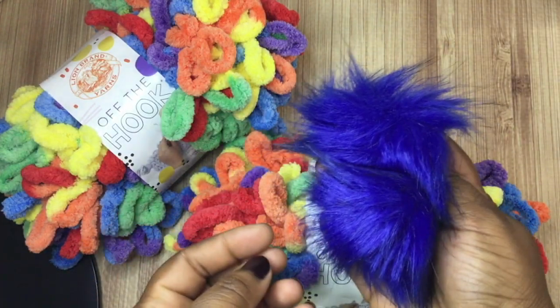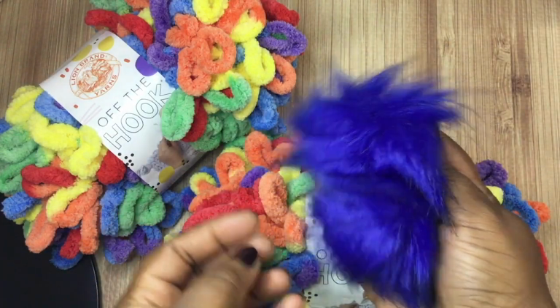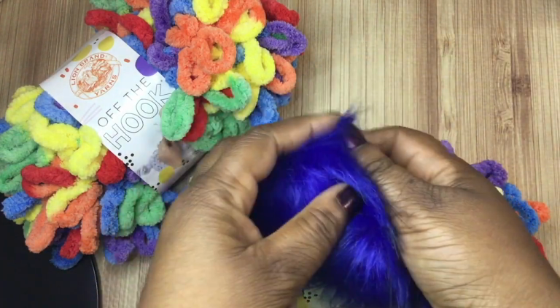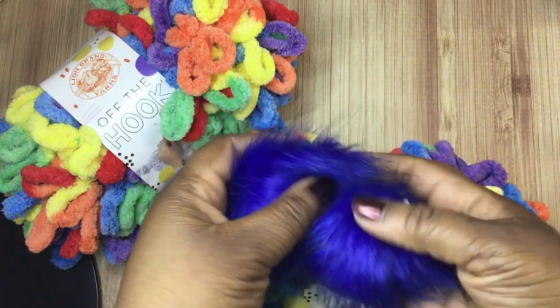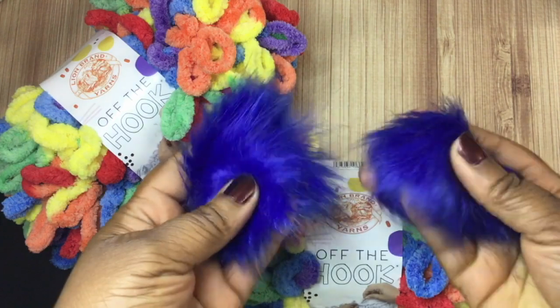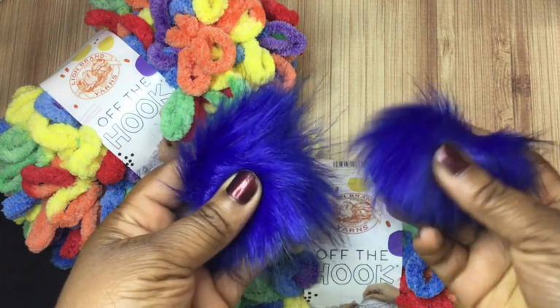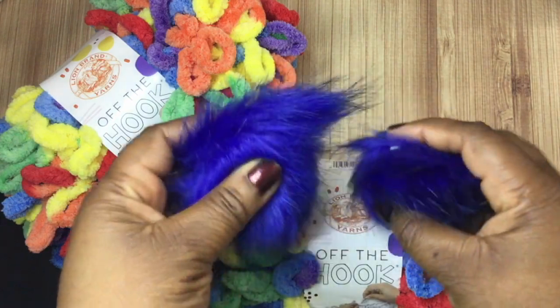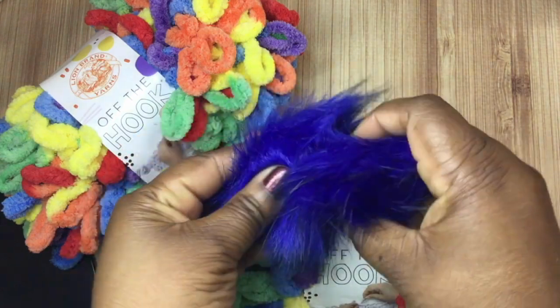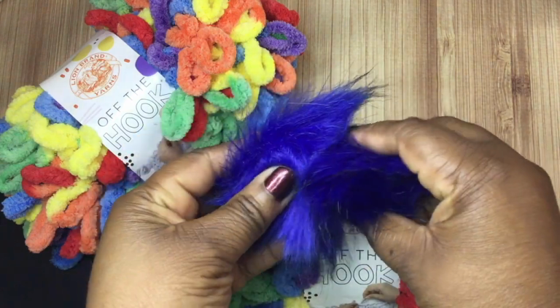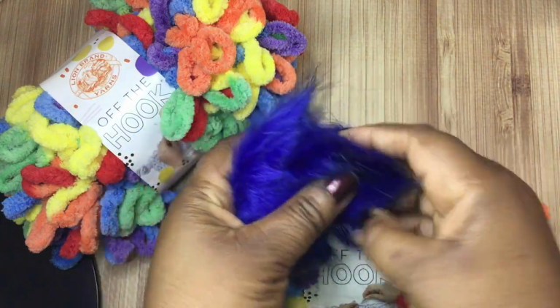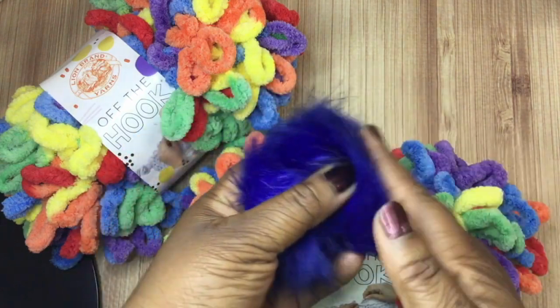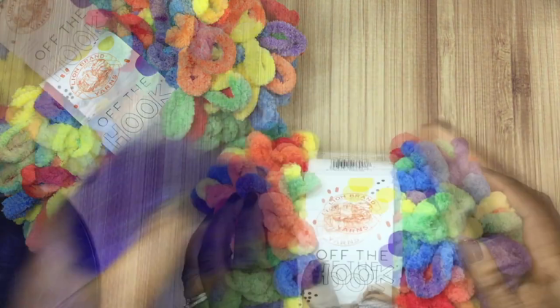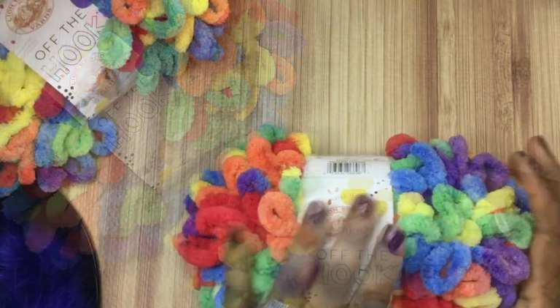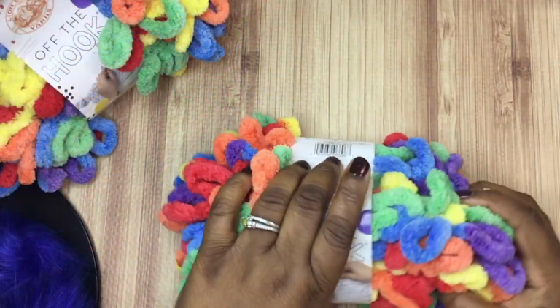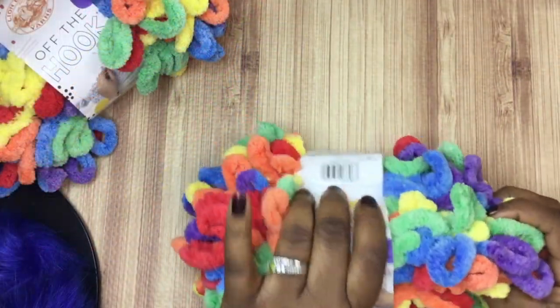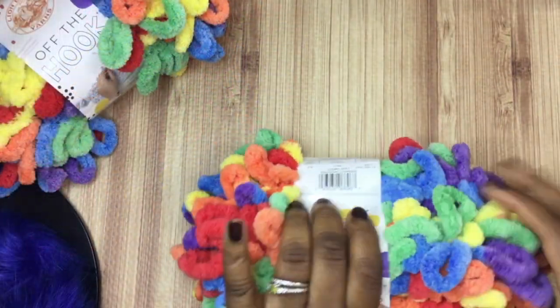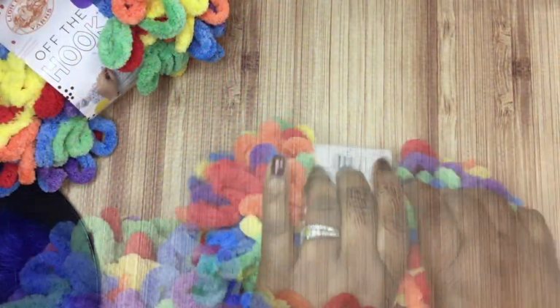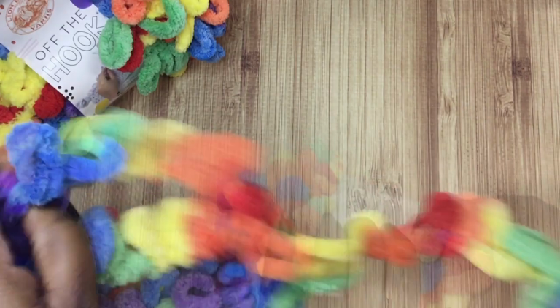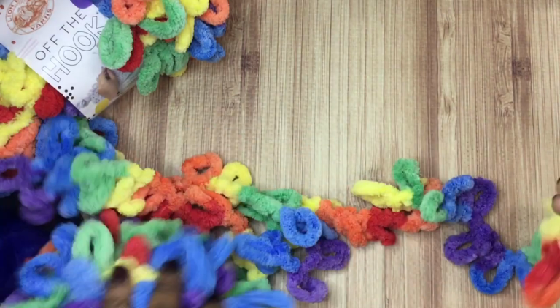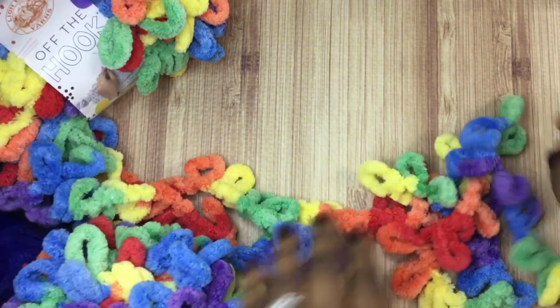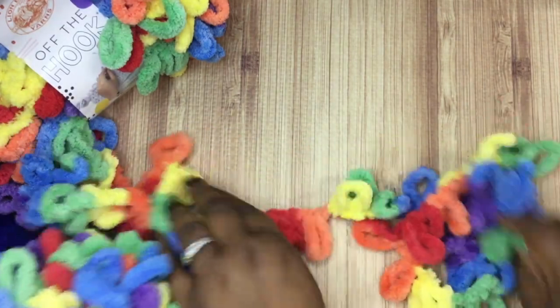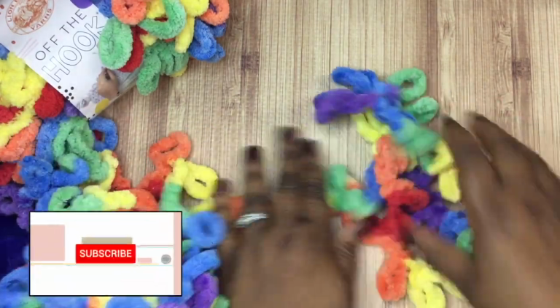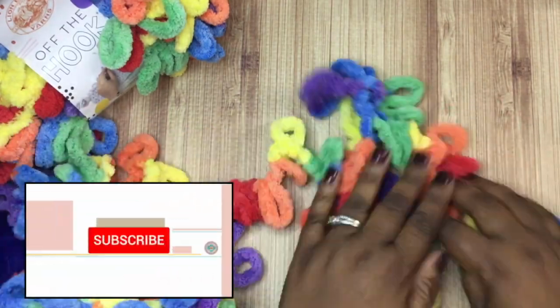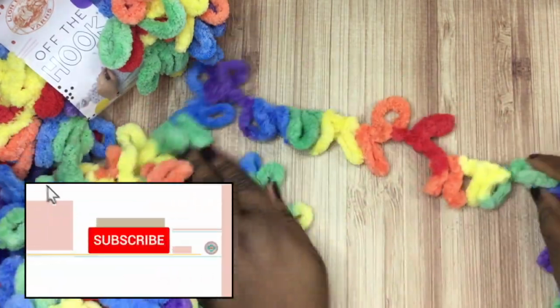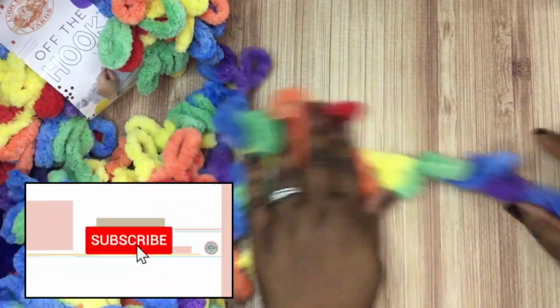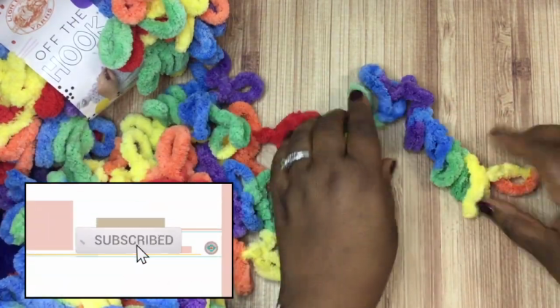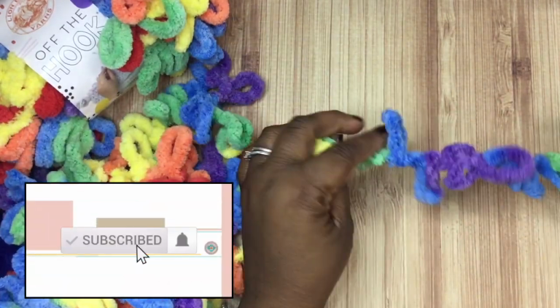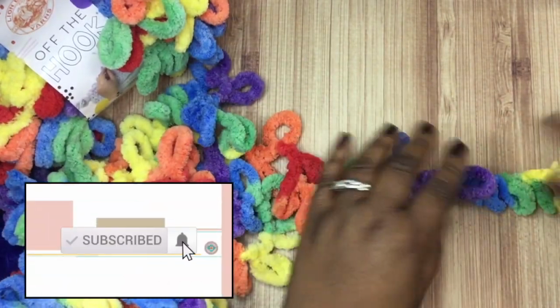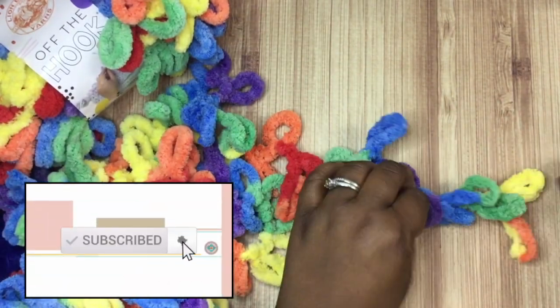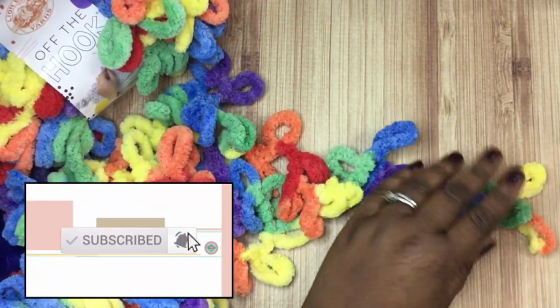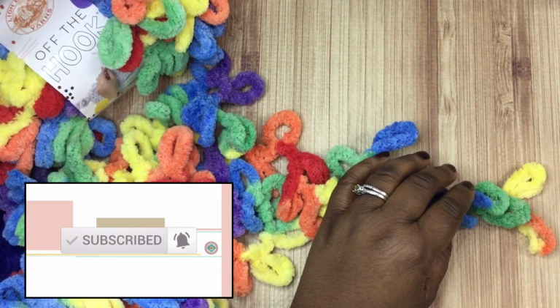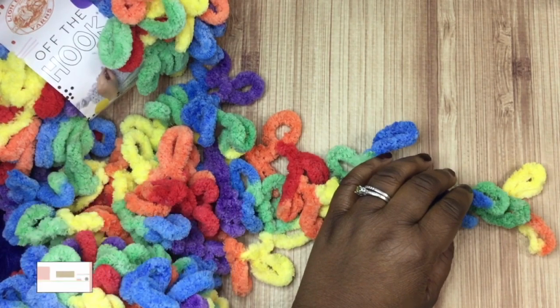I use these little fur balls at the top of the hat and I'll show you how I connected those at the end of the video. But let's go ahead and get started because this is a really quick project and I really want you to make it.